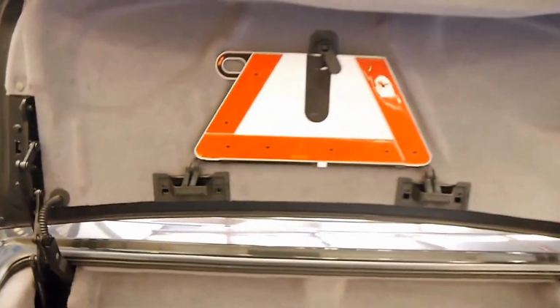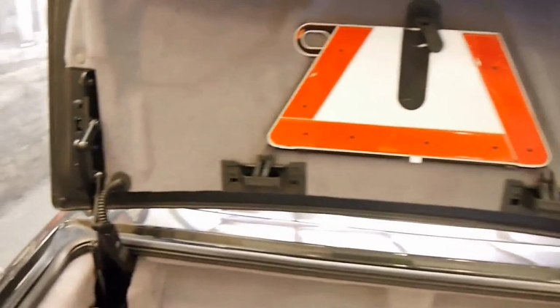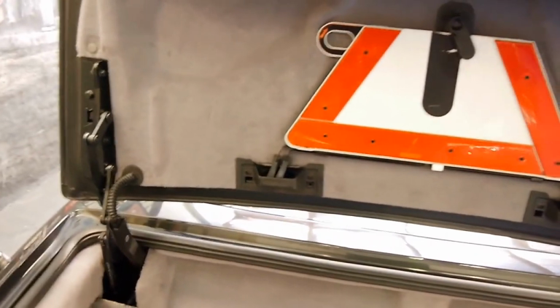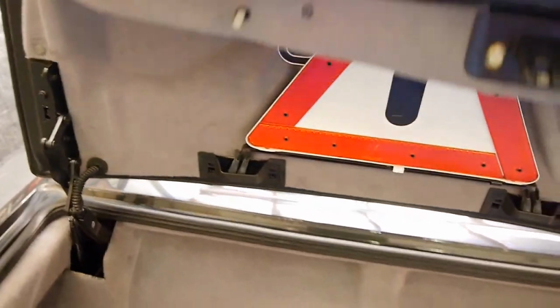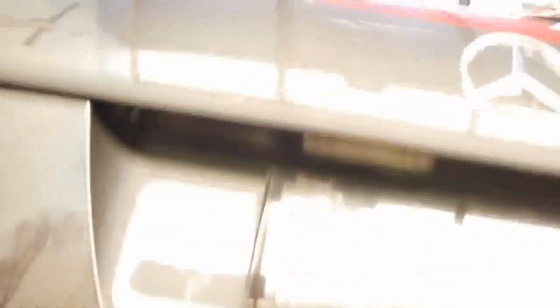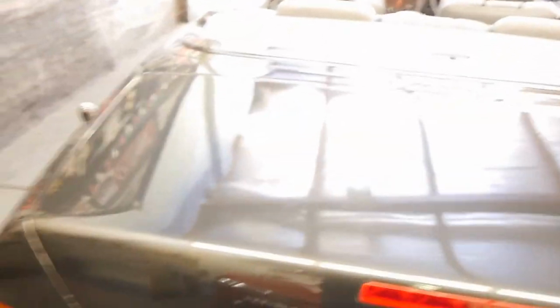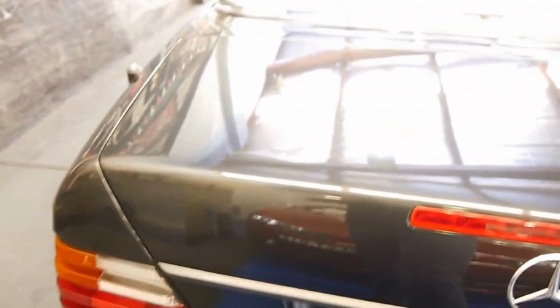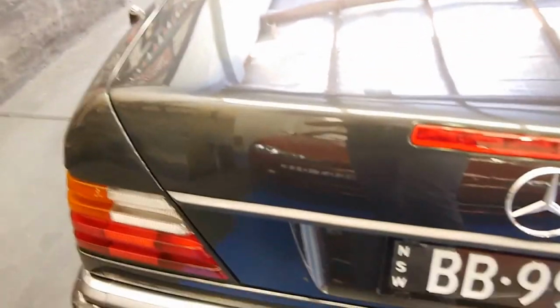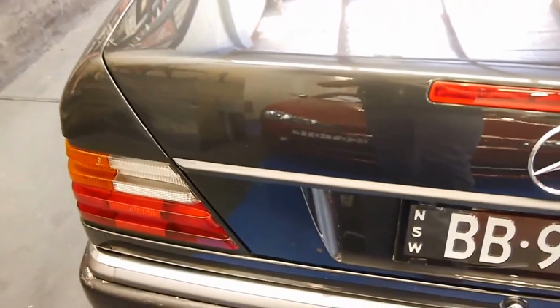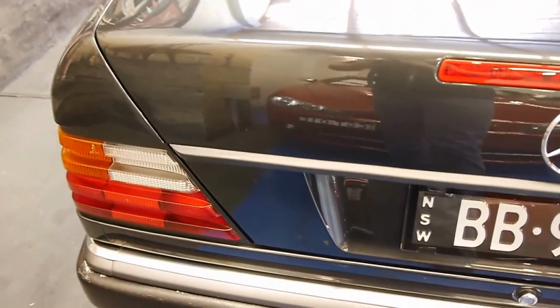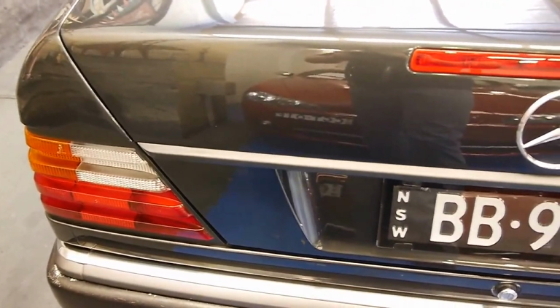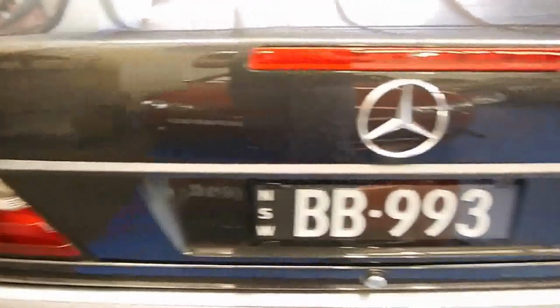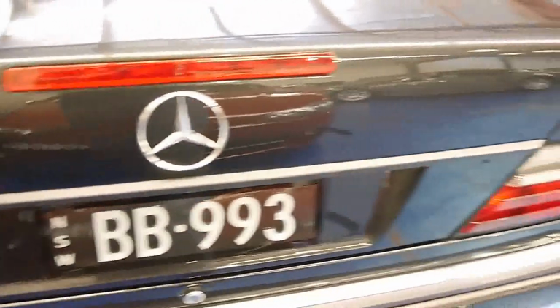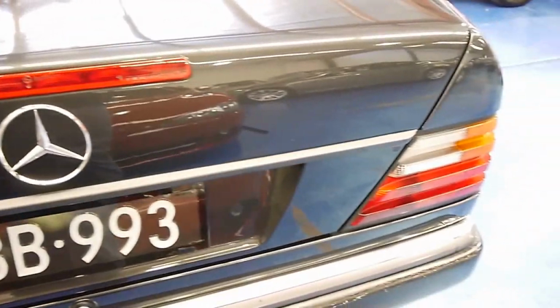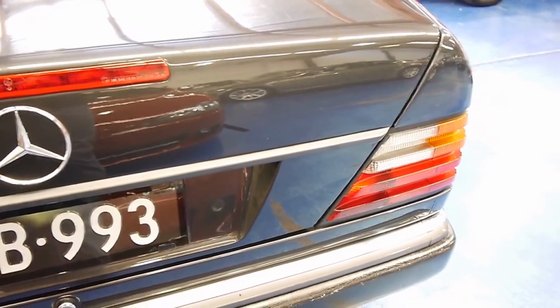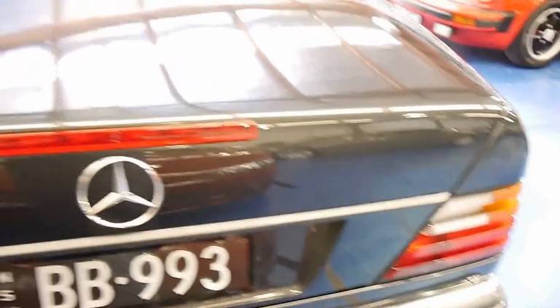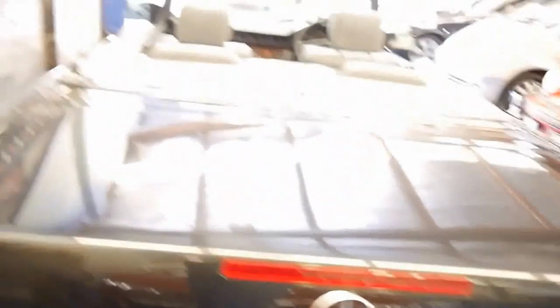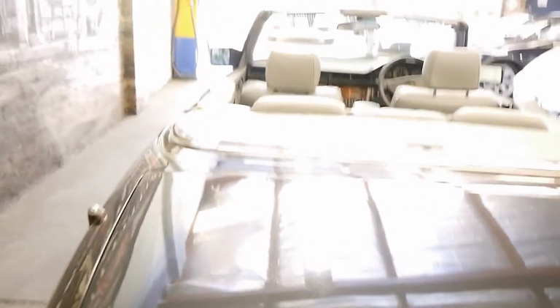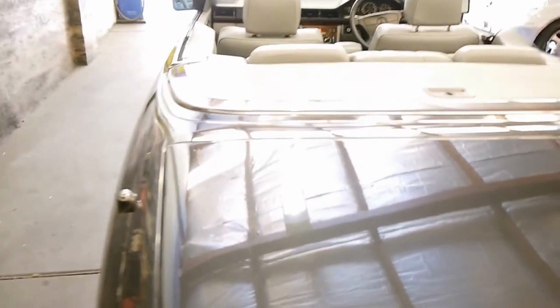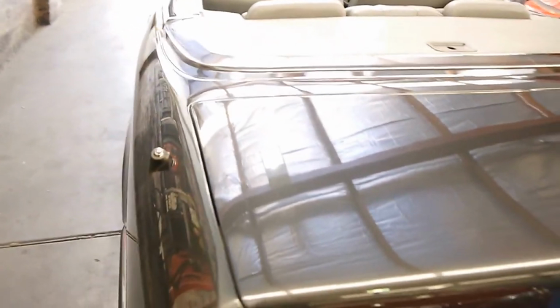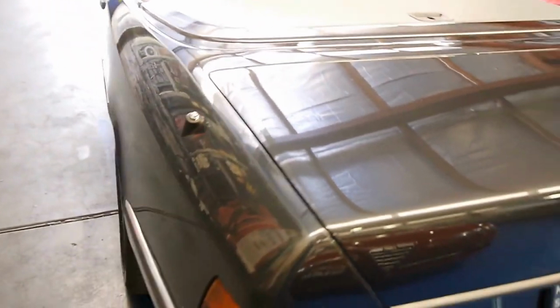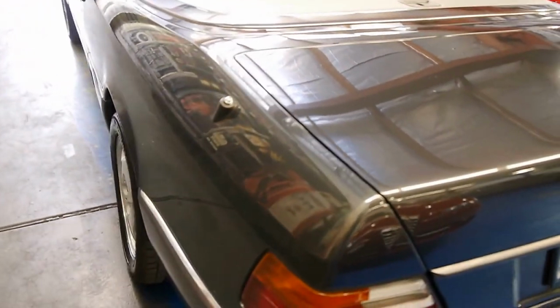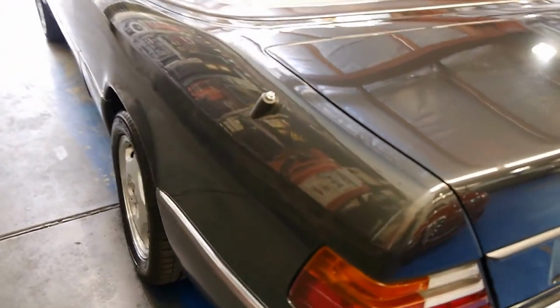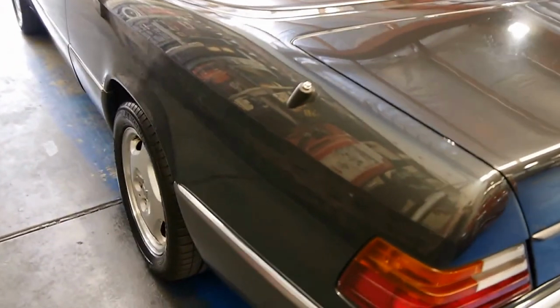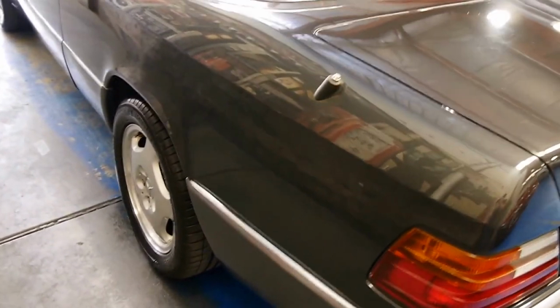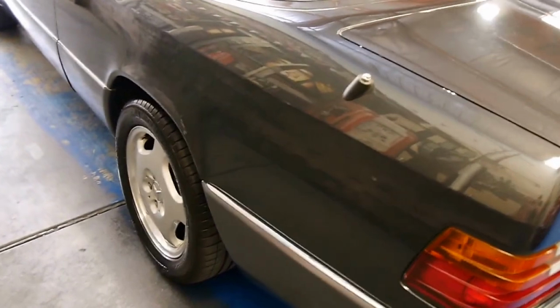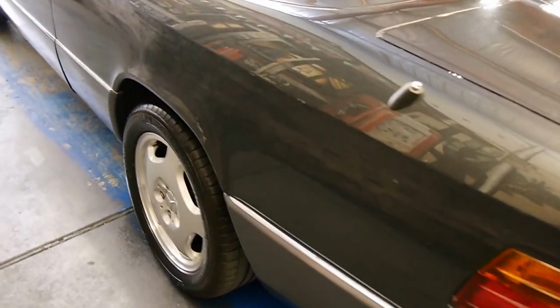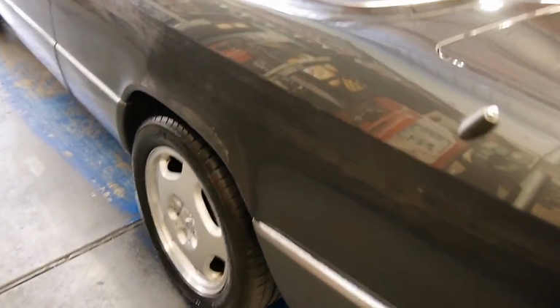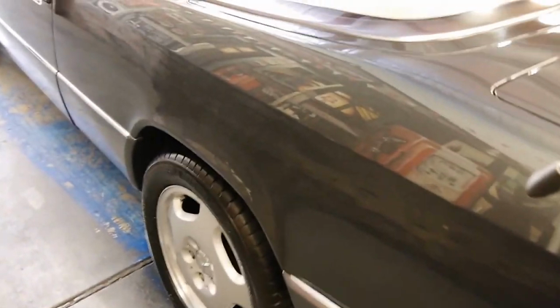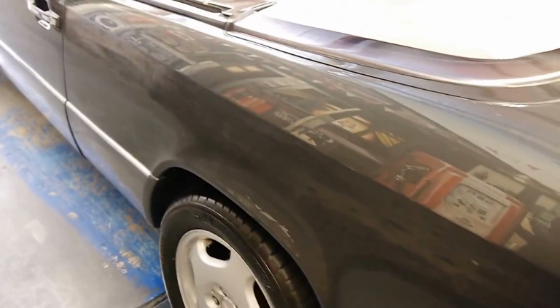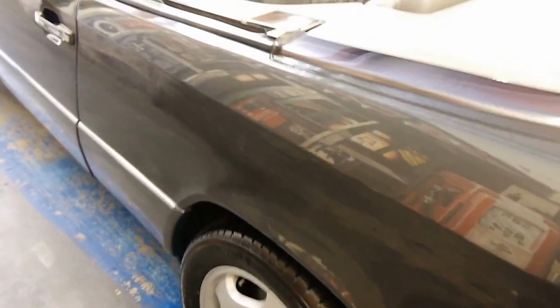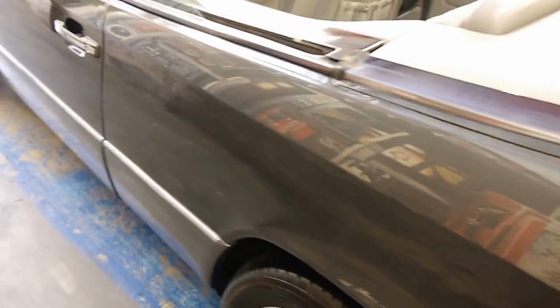This car has gone for a more understated look and it has been debadged, following suit on the other side as well.